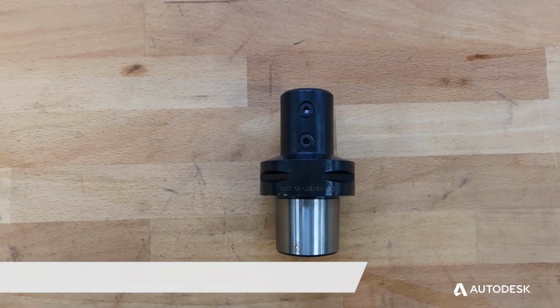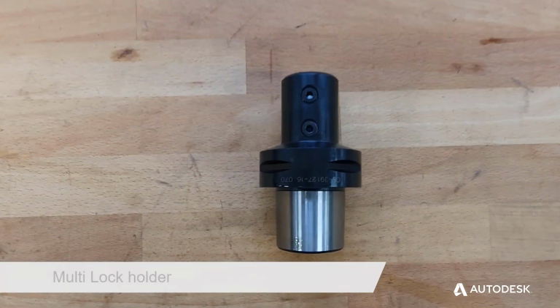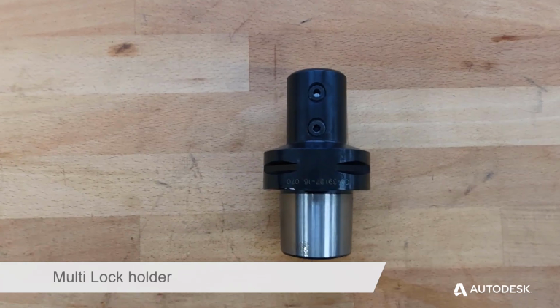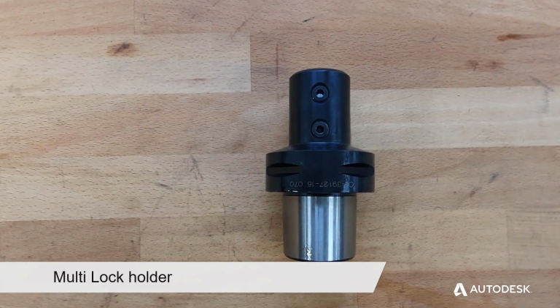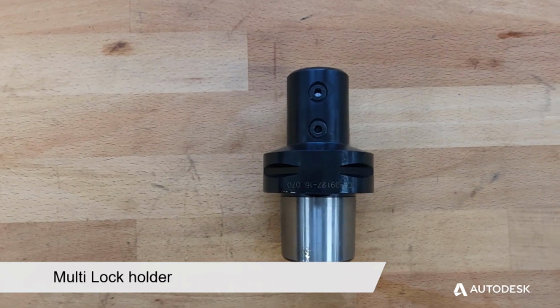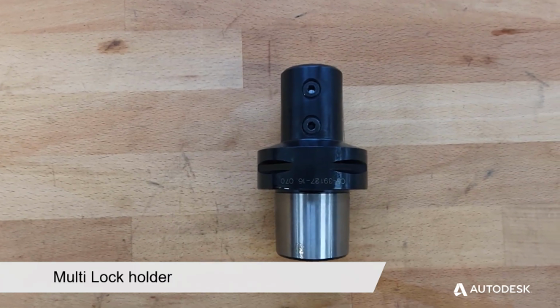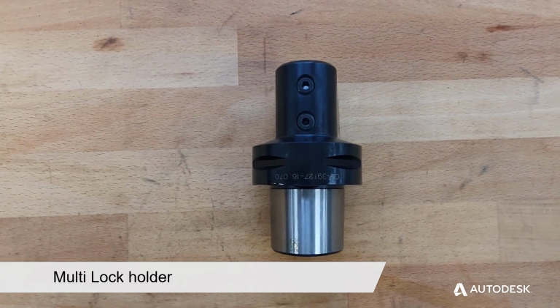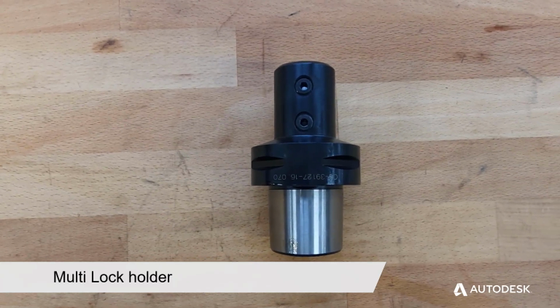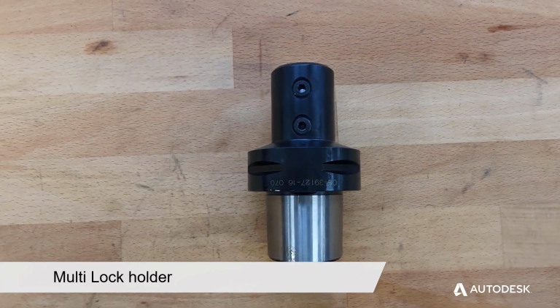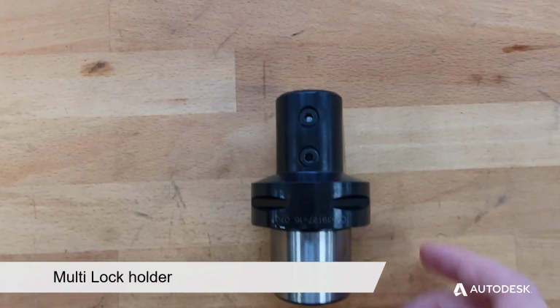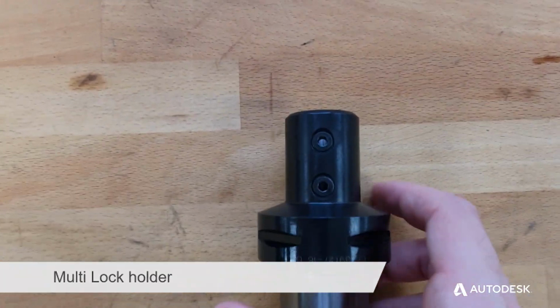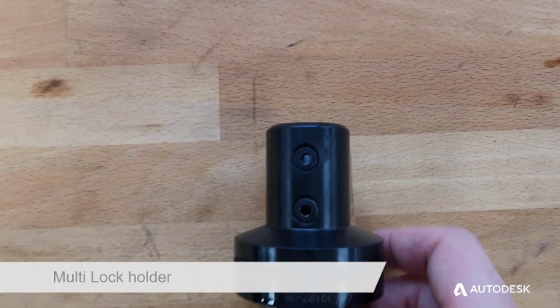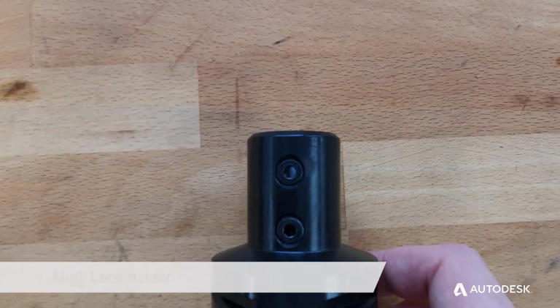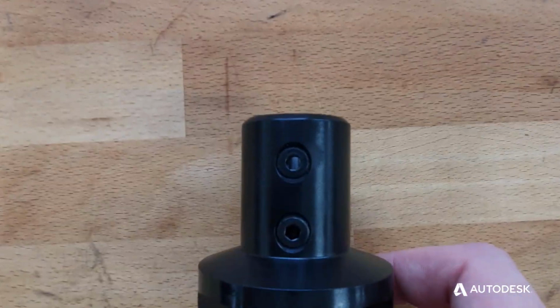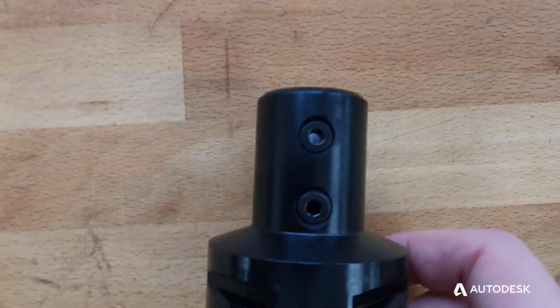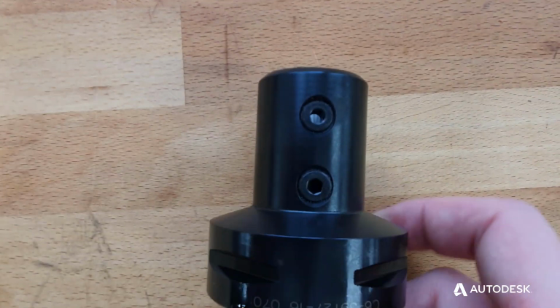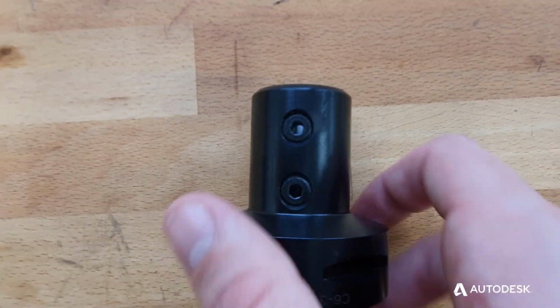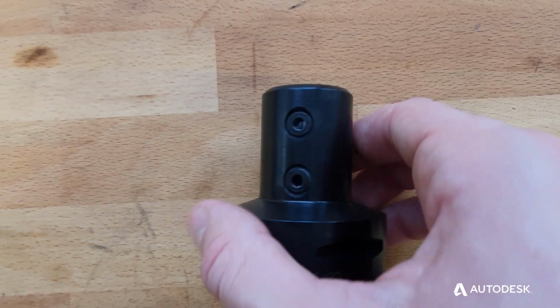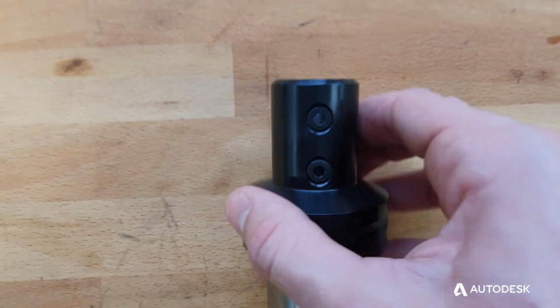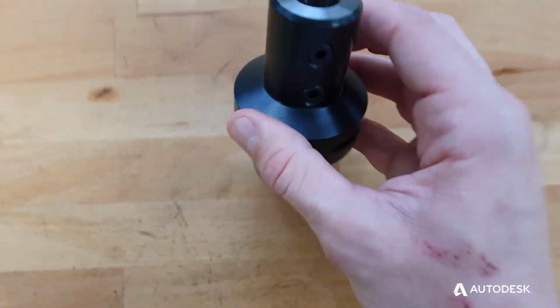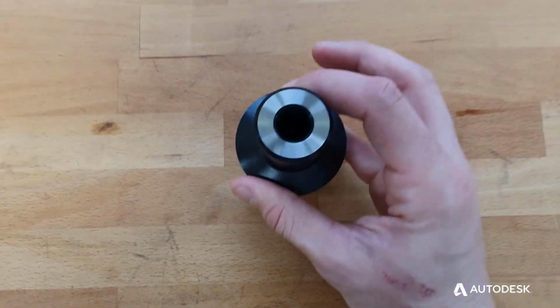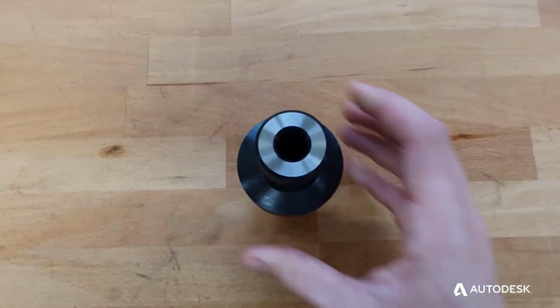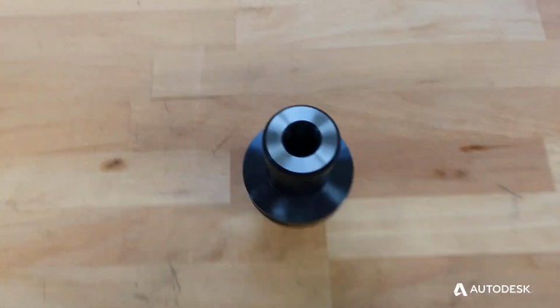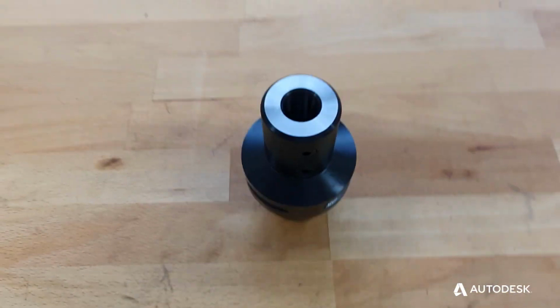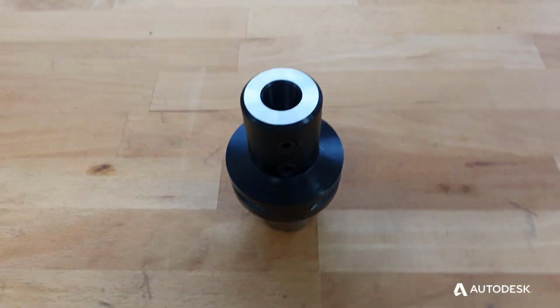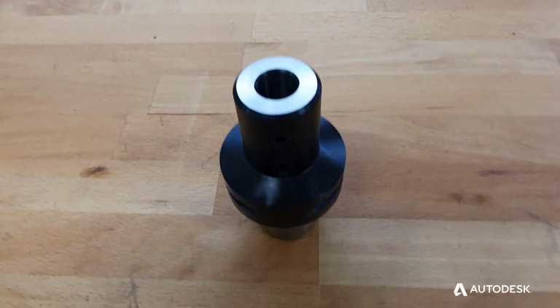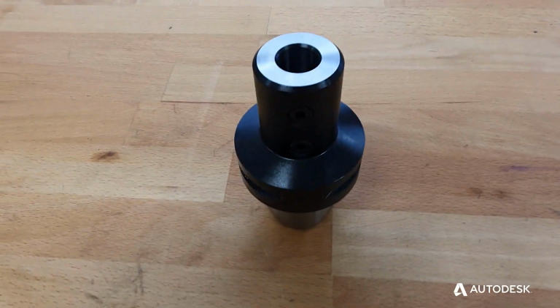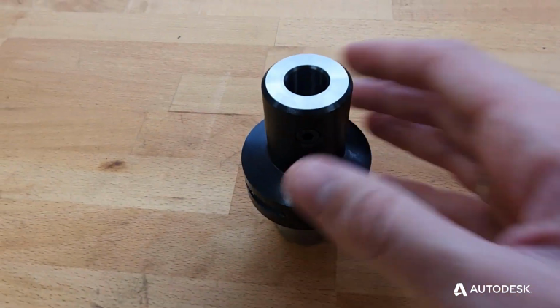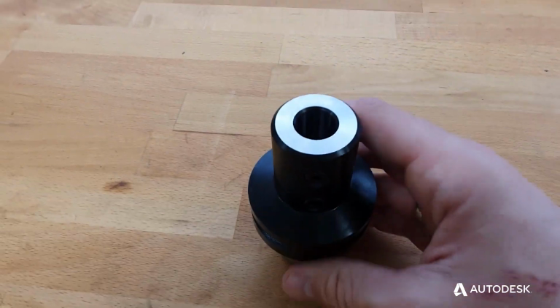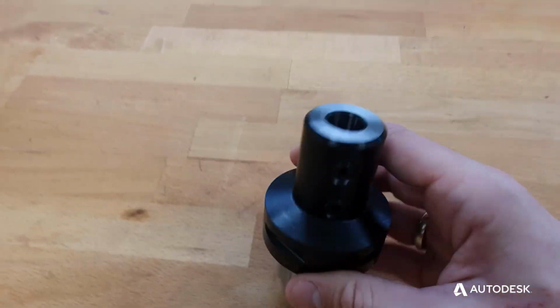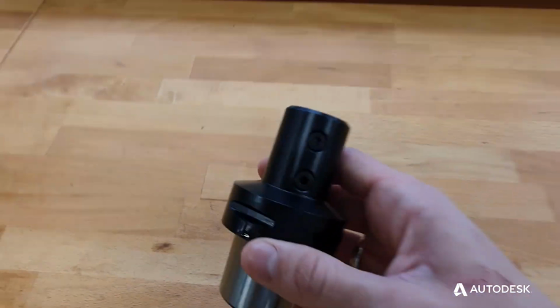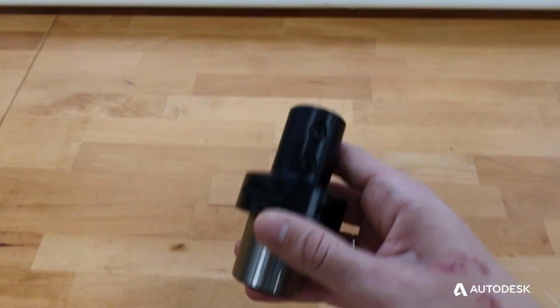Multi lock holders are used mainly with large roughing tools. Larger roughing tools experience very large cutting forces and thus need a holder with an increased gripping force to keep the tool rigid.